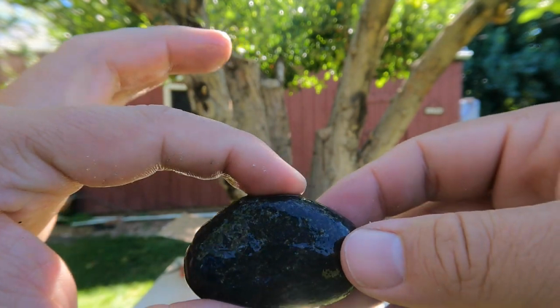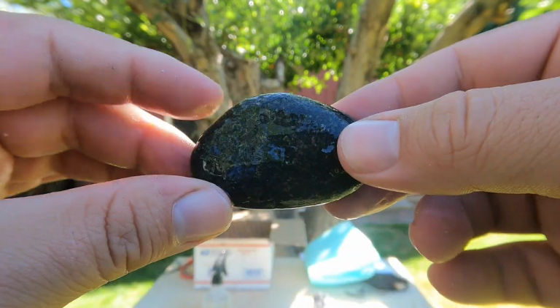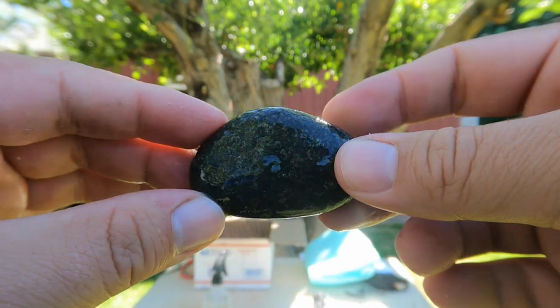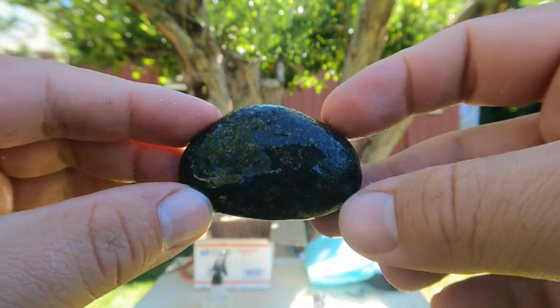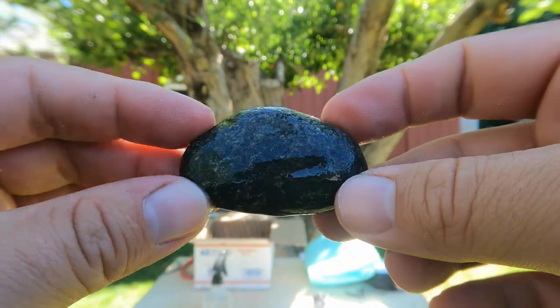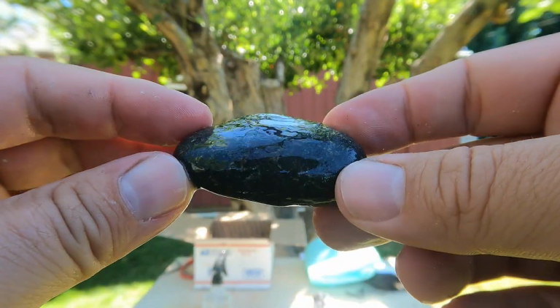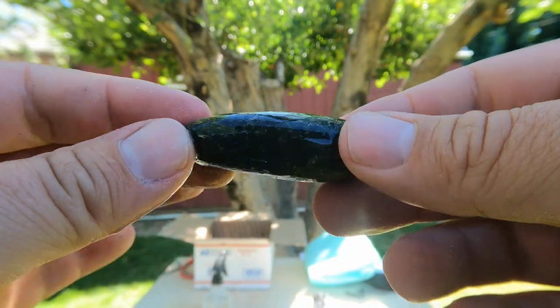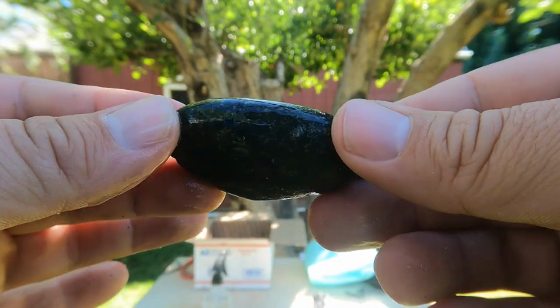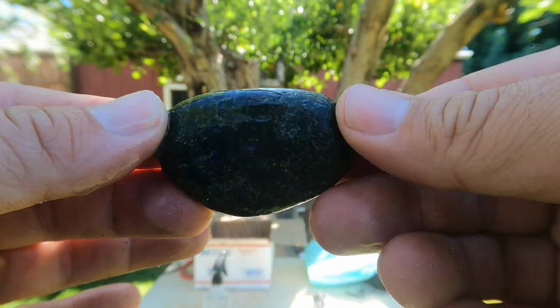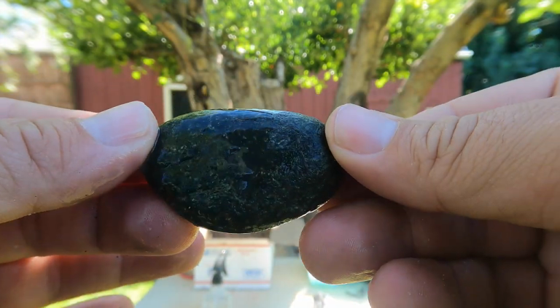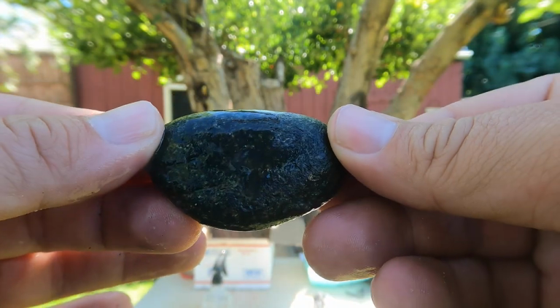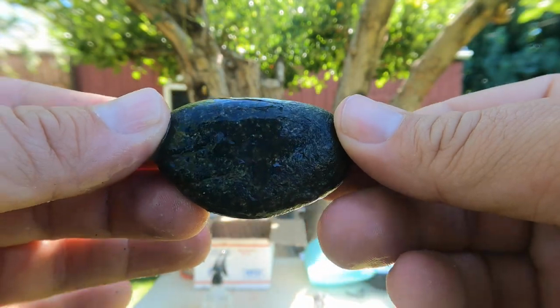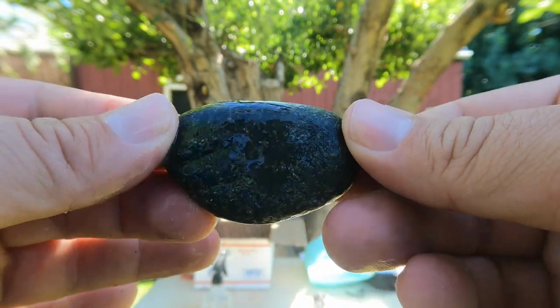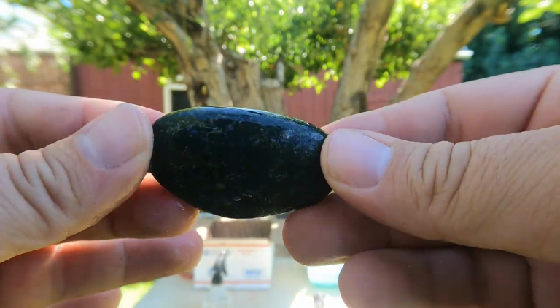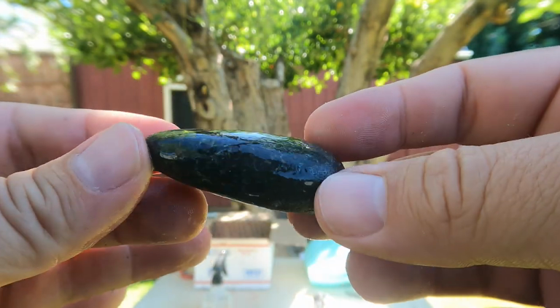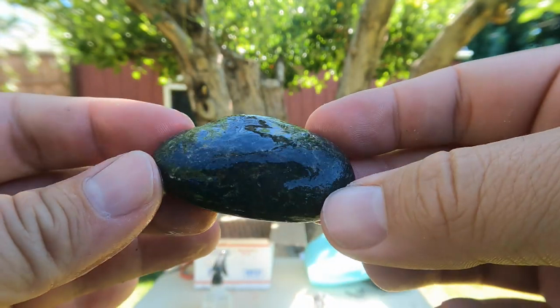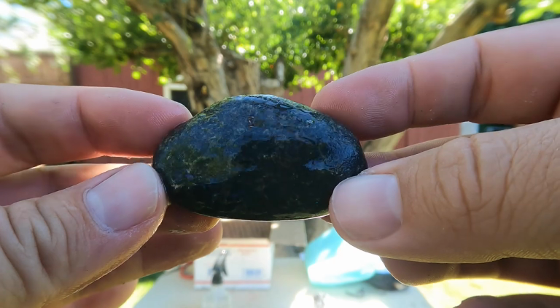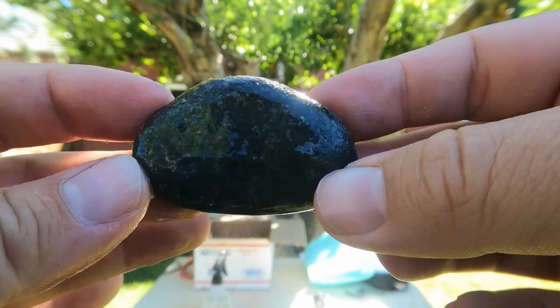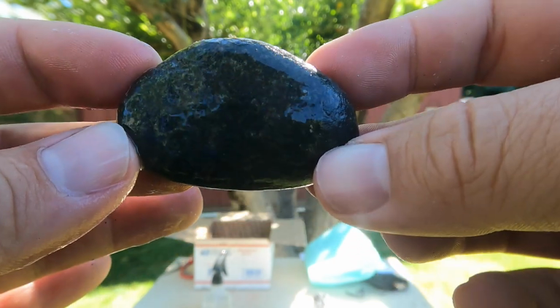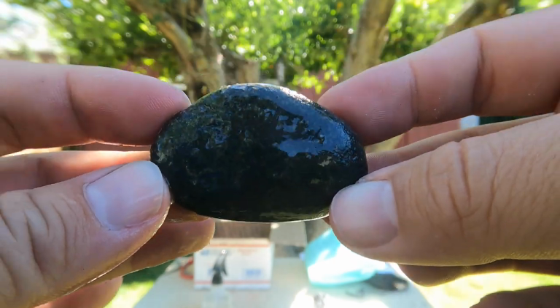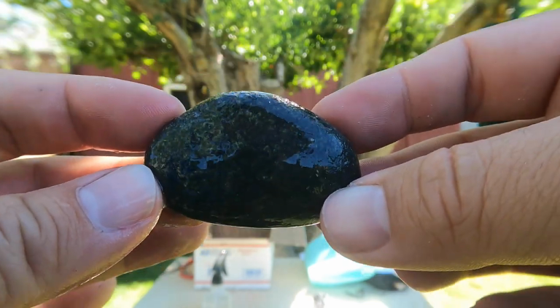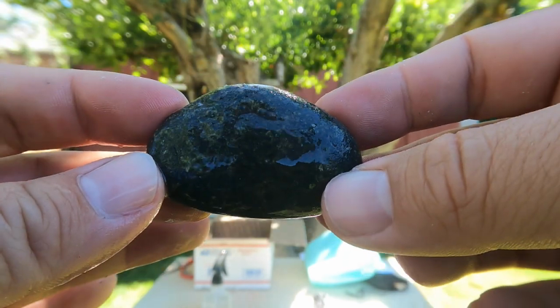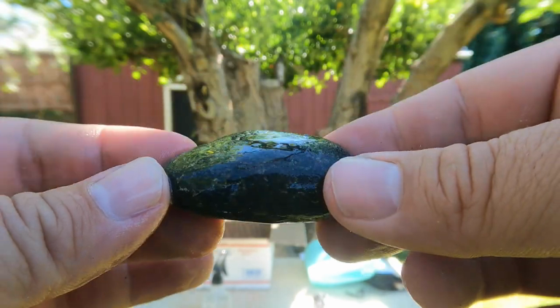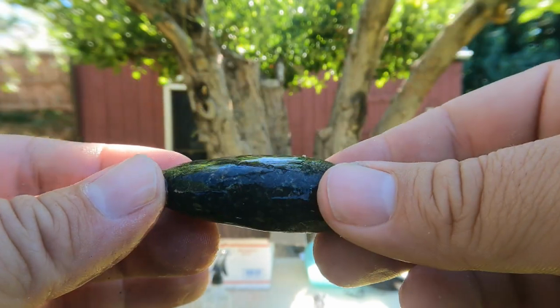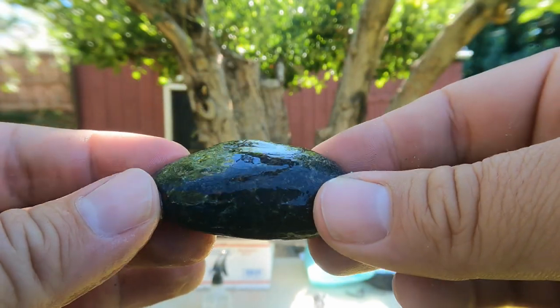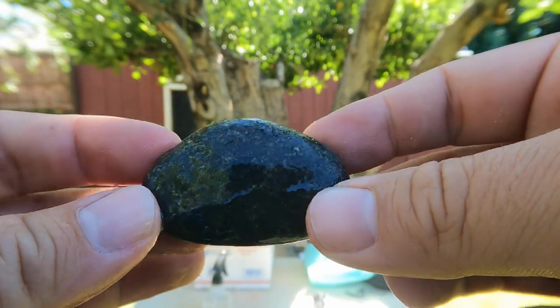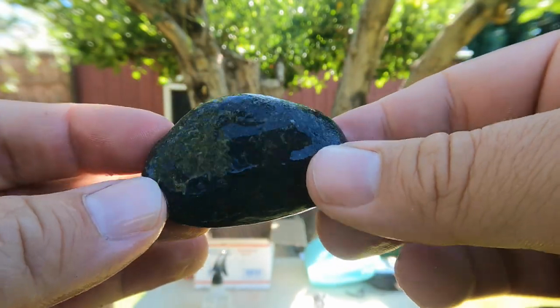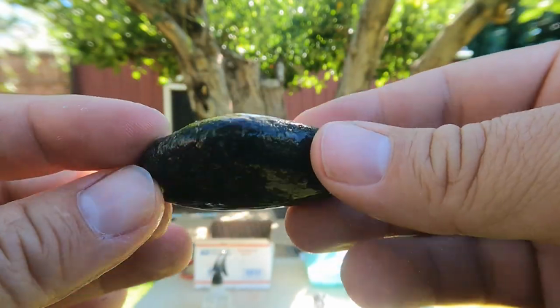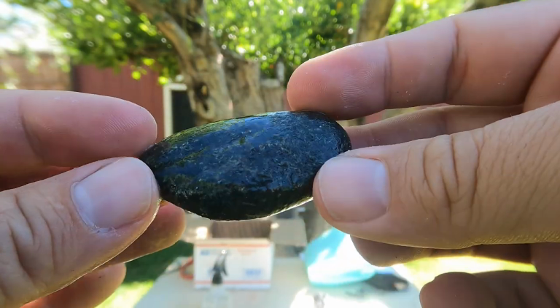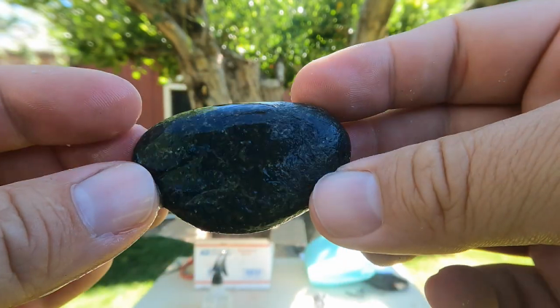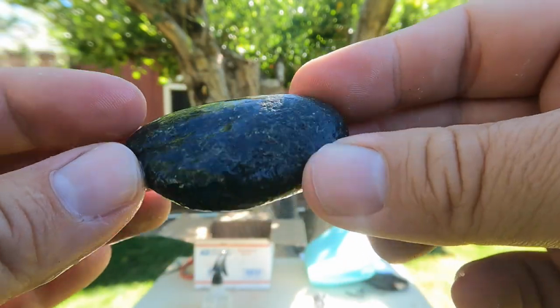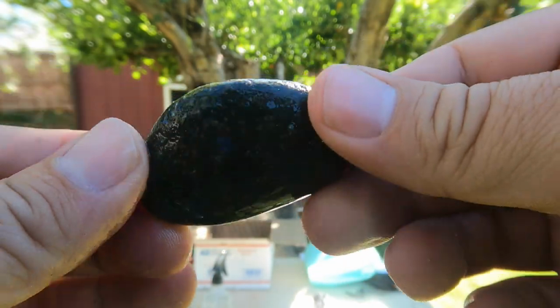This looks like another nice little stream pebble, and based on how dark it is I would say that's probably a volcanic rock.